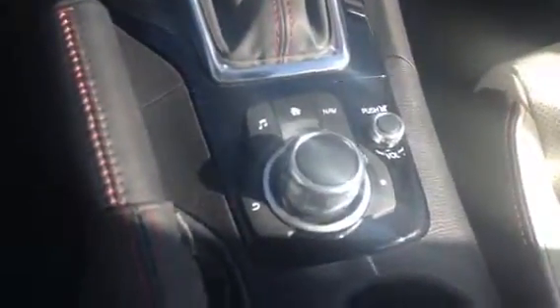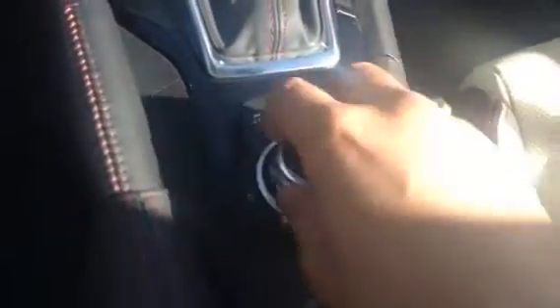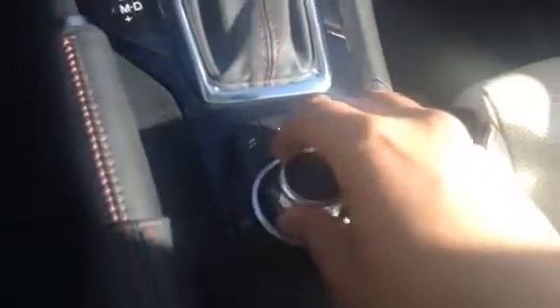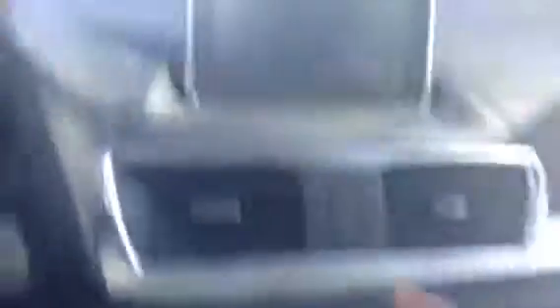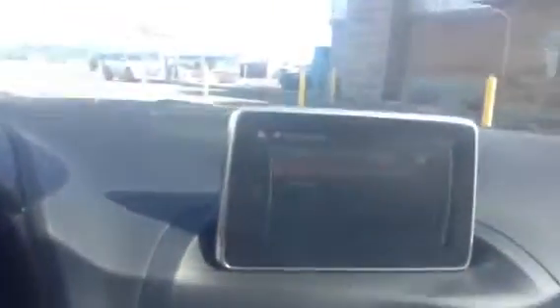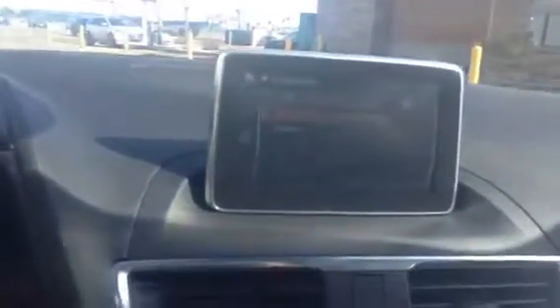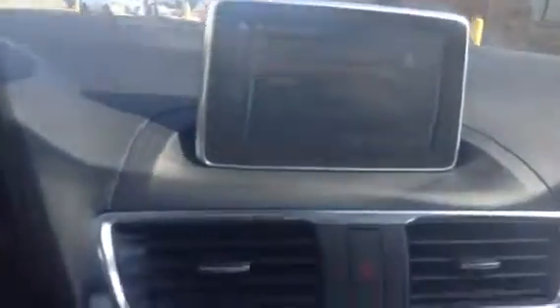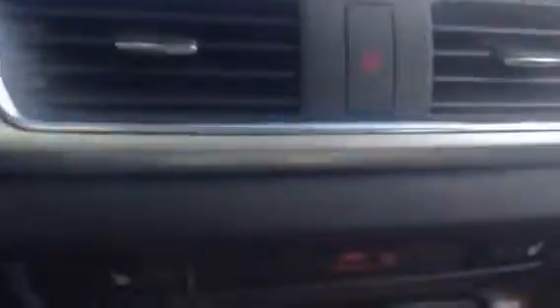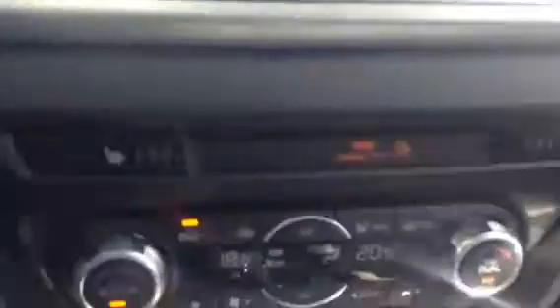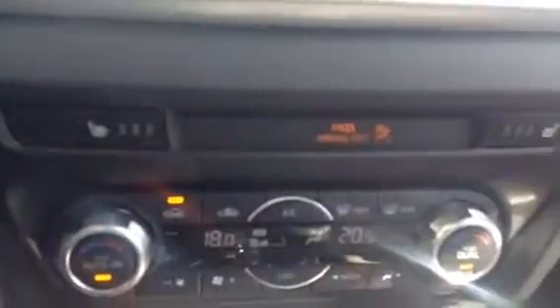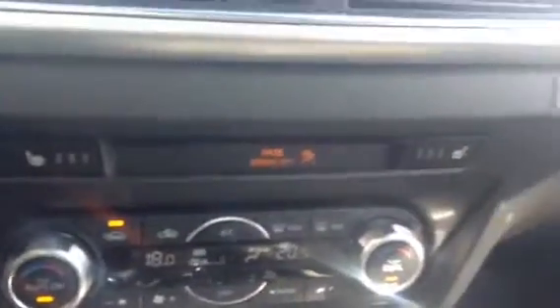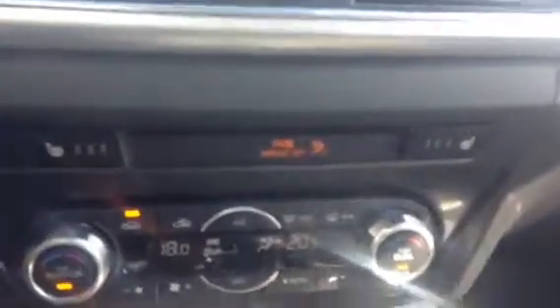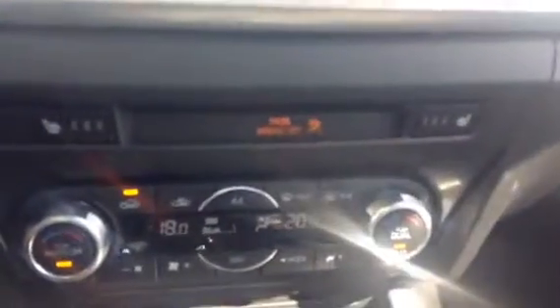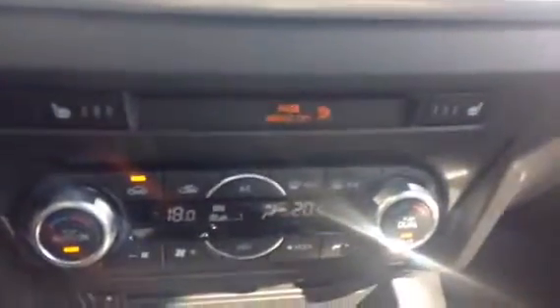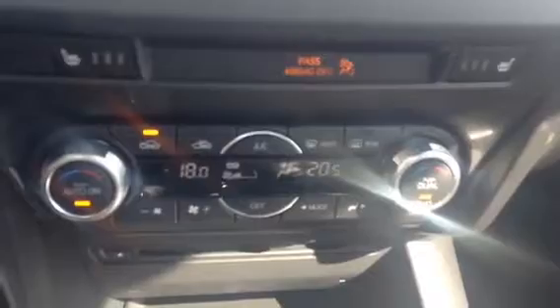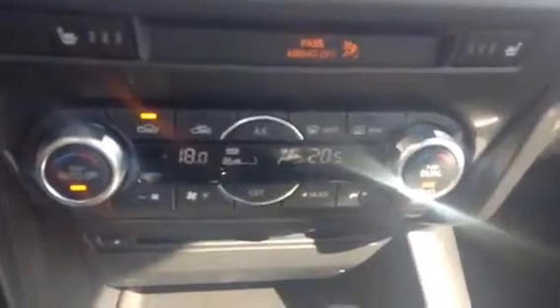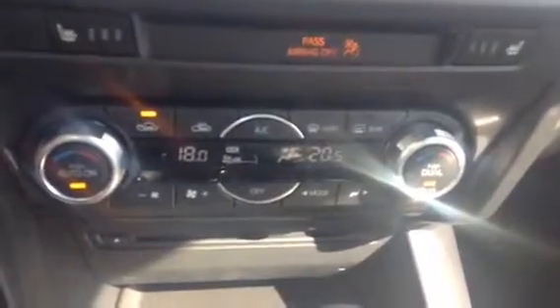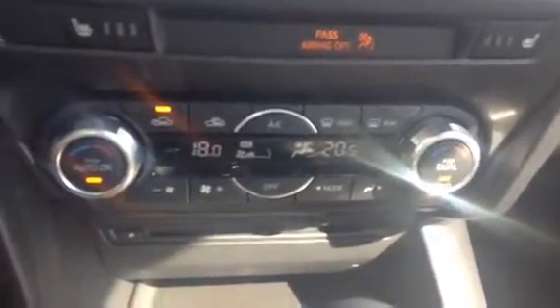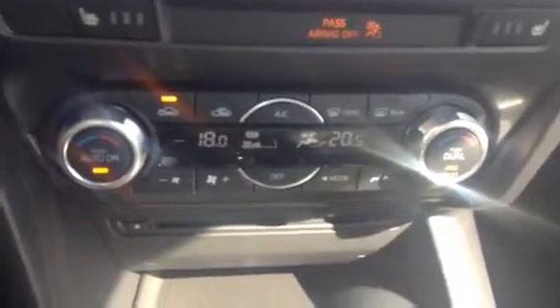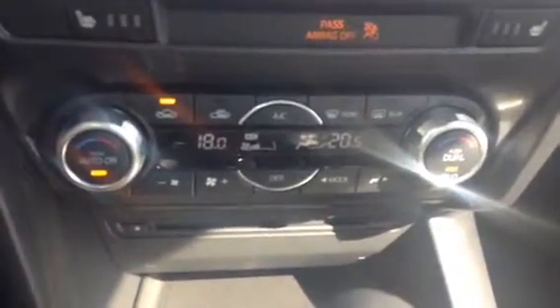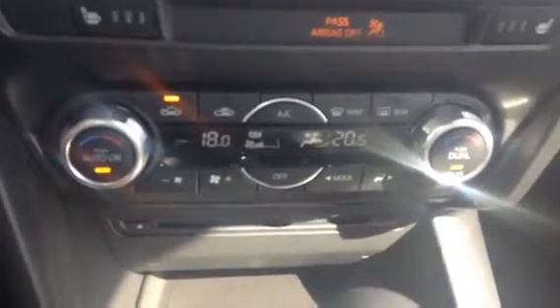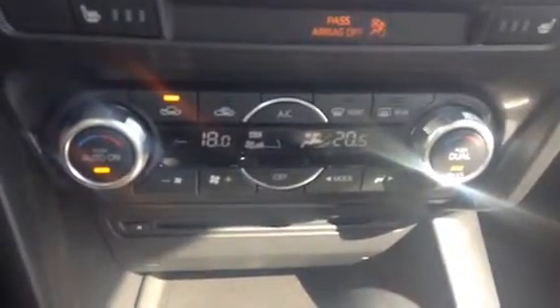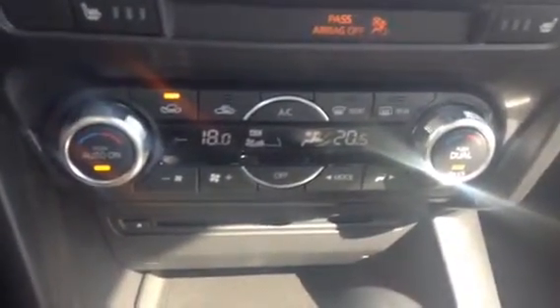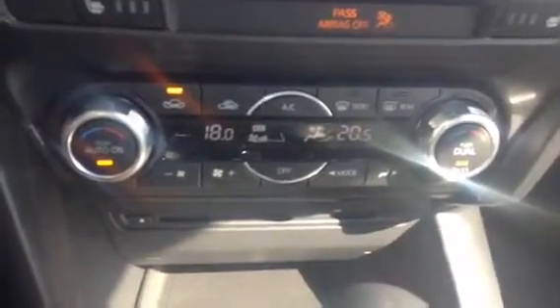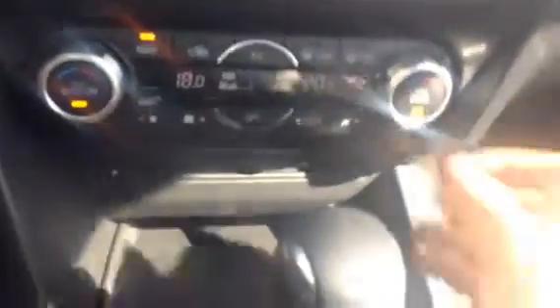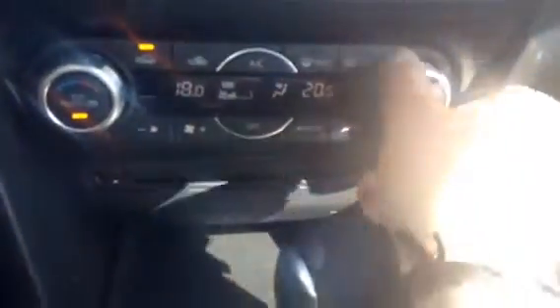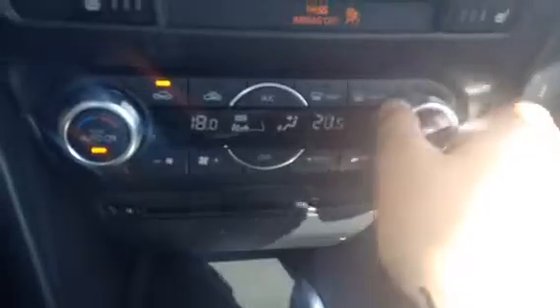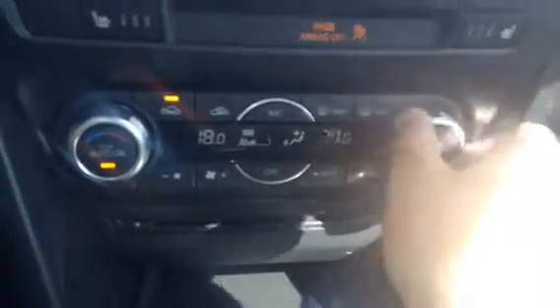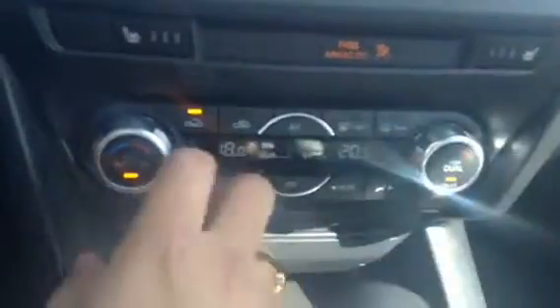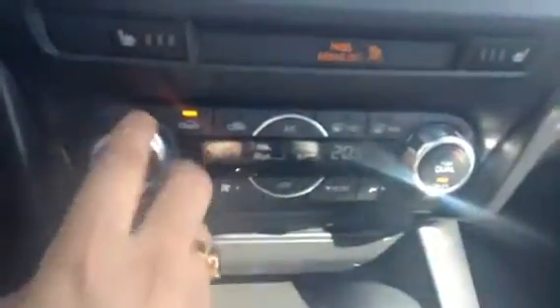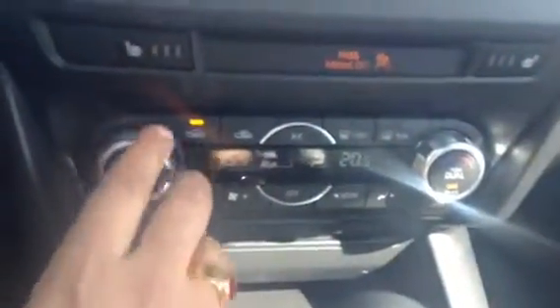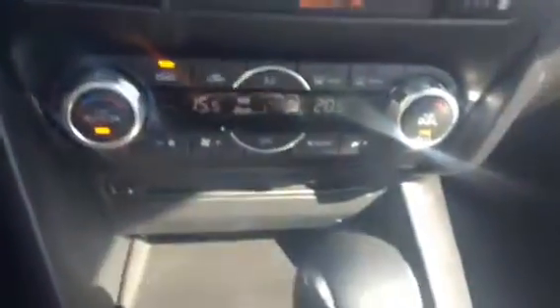Just underneath that you do have your heated front seats. Right there you have your dual temperature control — this side for your passenger, this side for your driver.